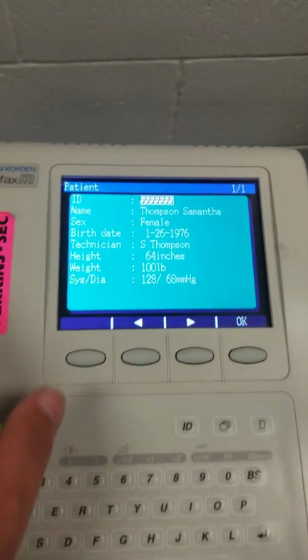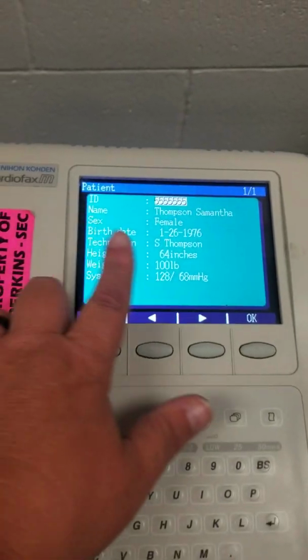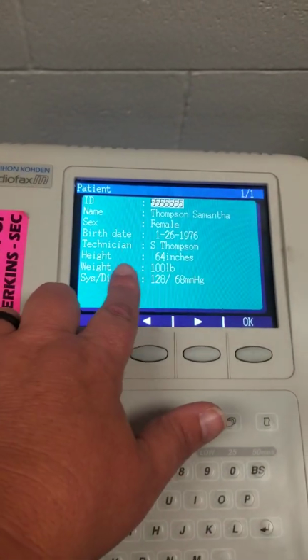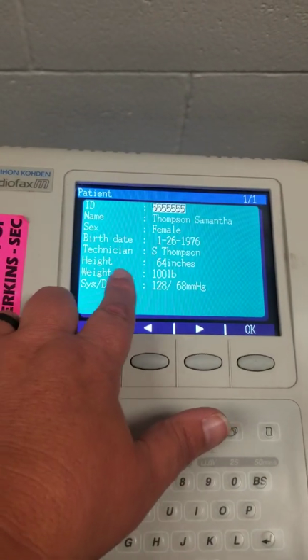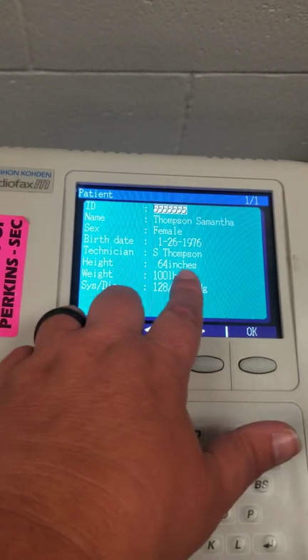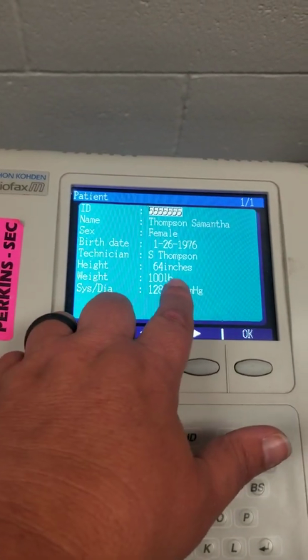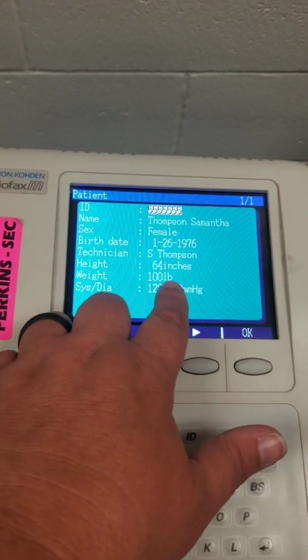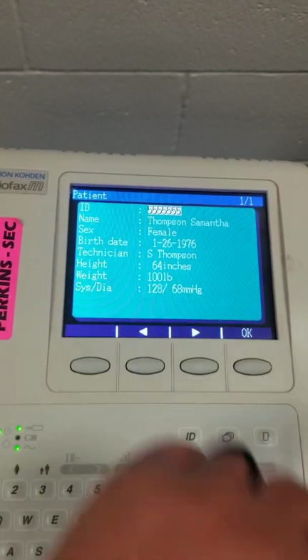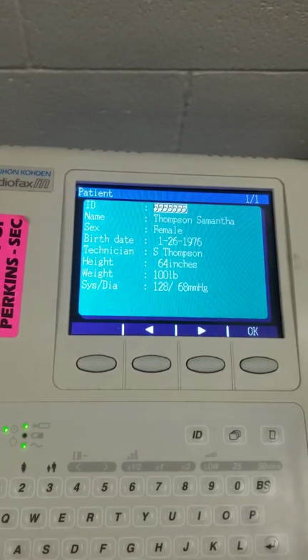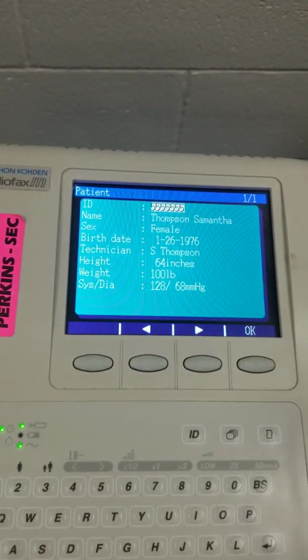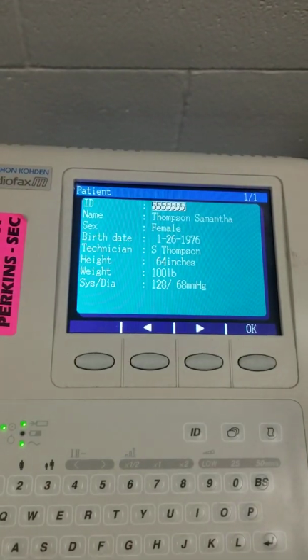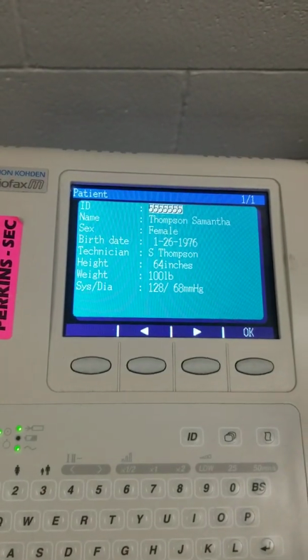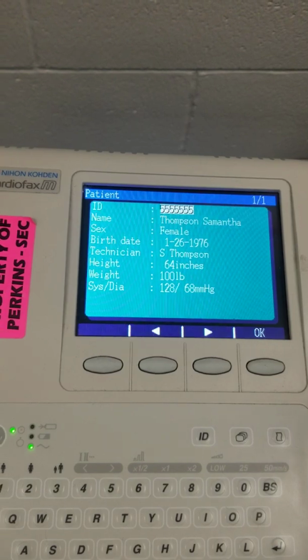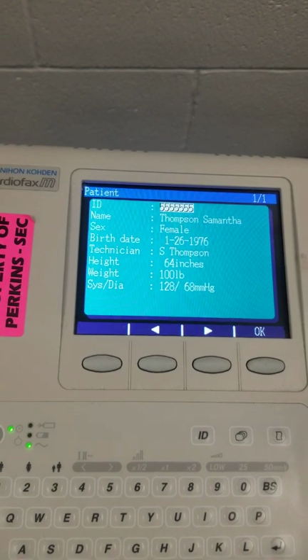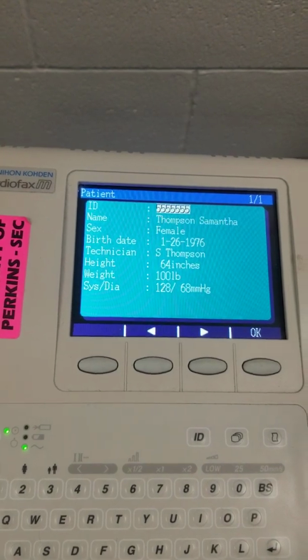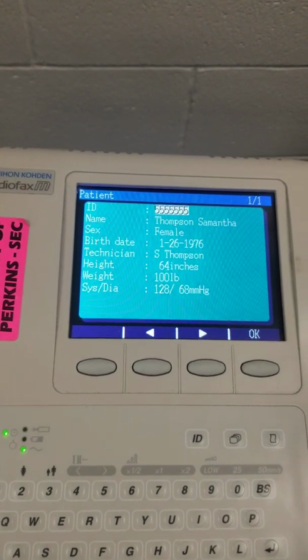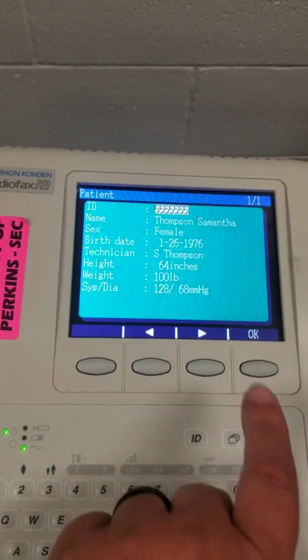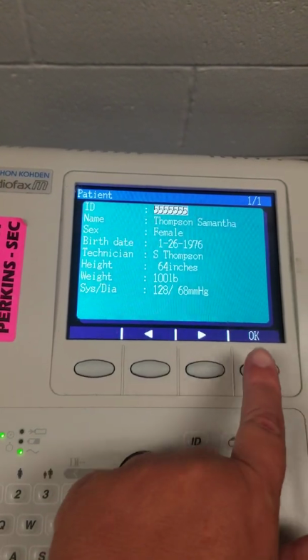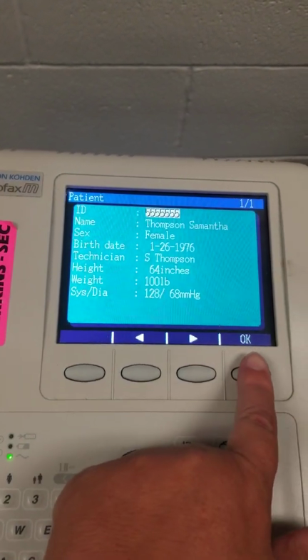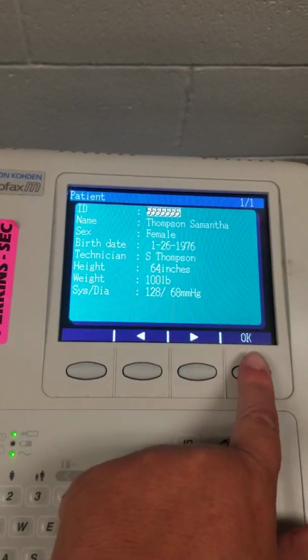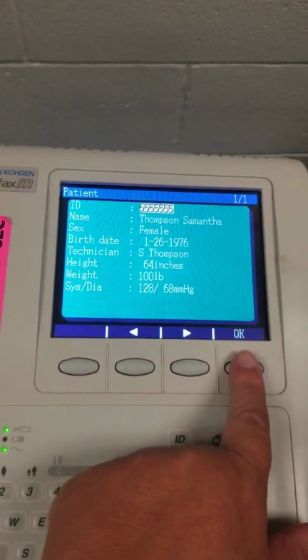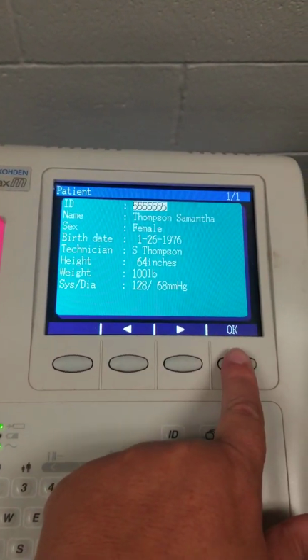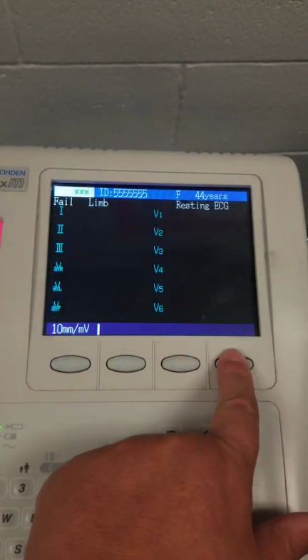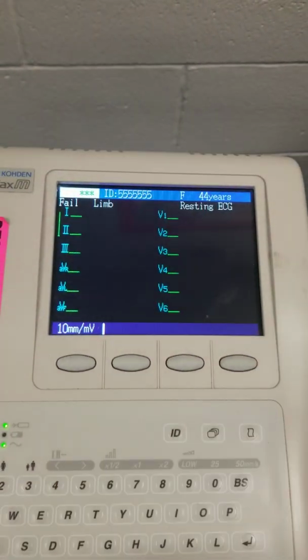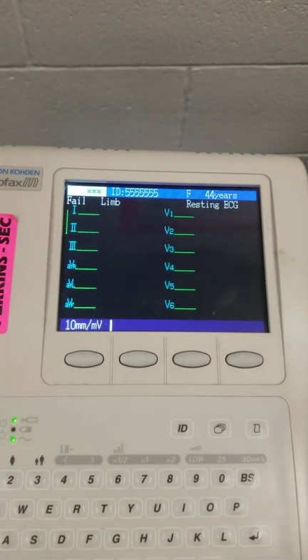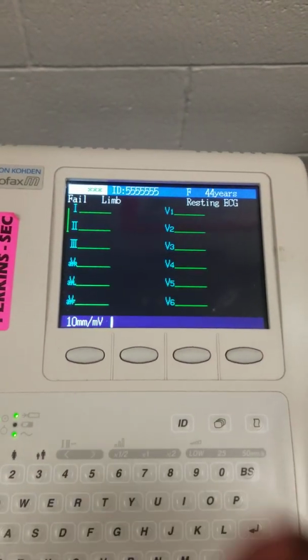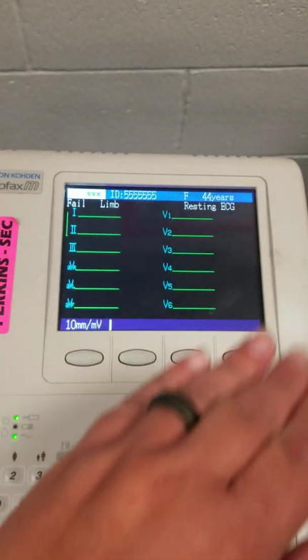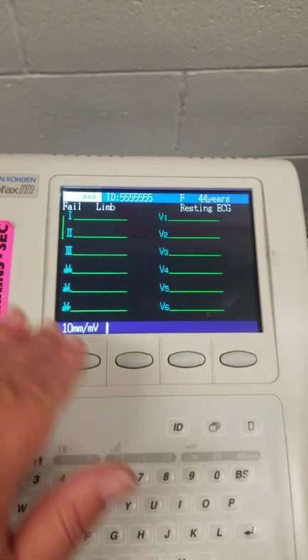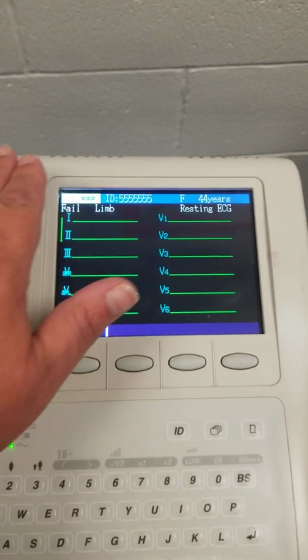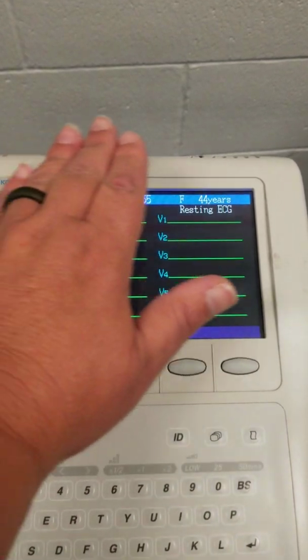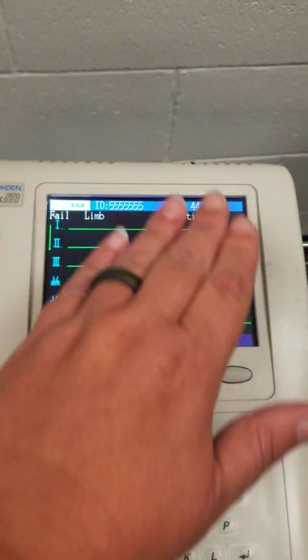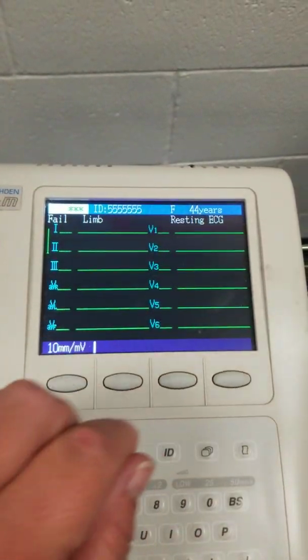If your patient wishes to not tell you their weight, just list them at 100 pounds. Once you're done, you're going to click the OK button, and it will bring you back to this.